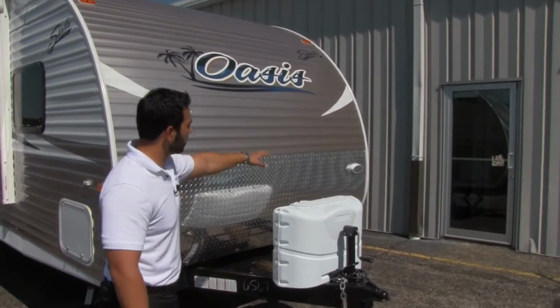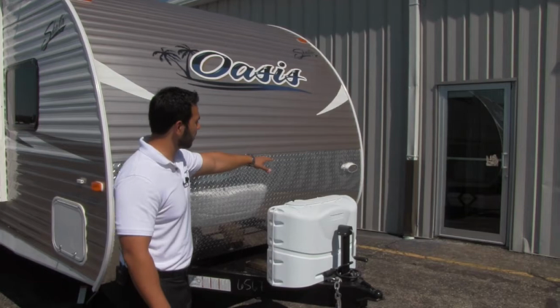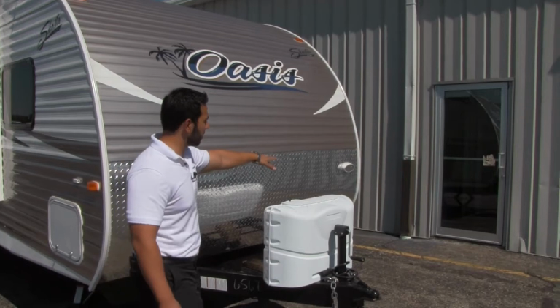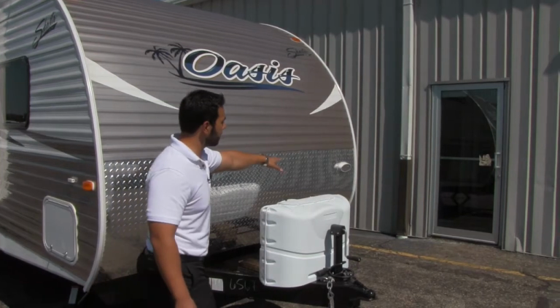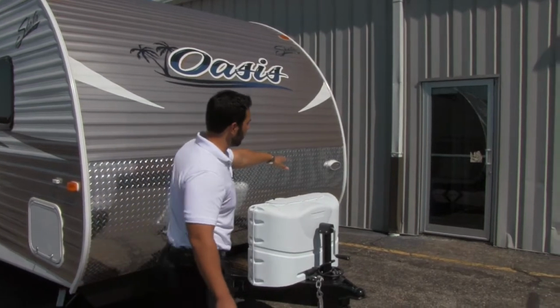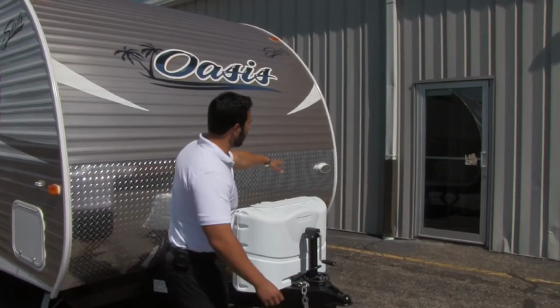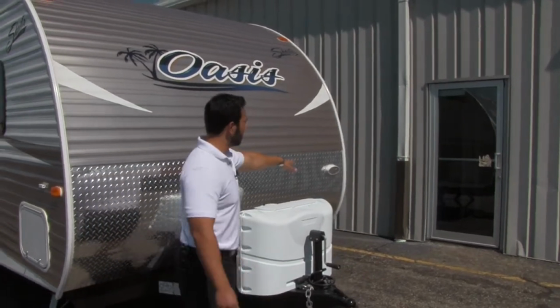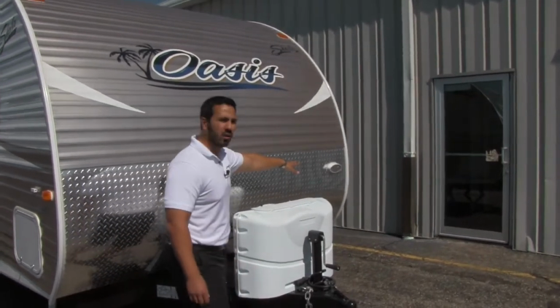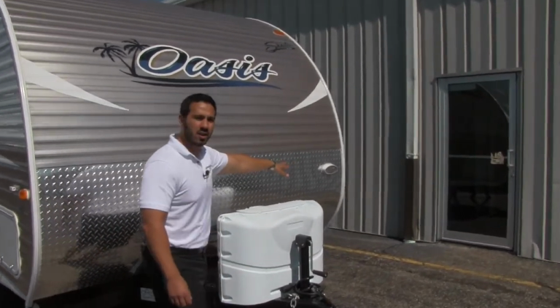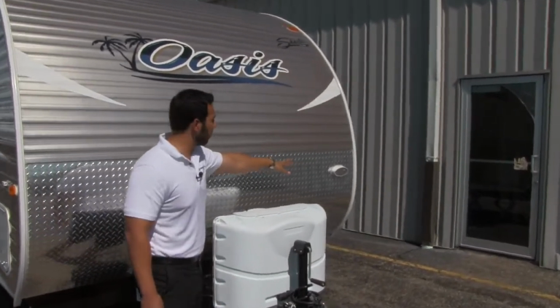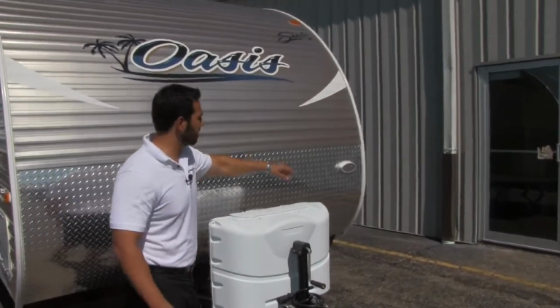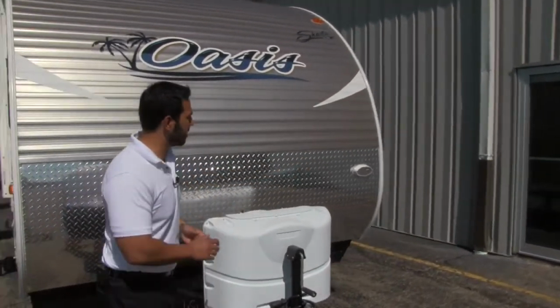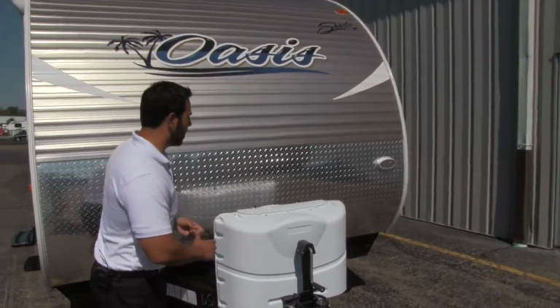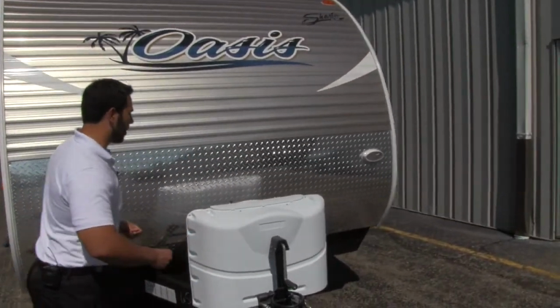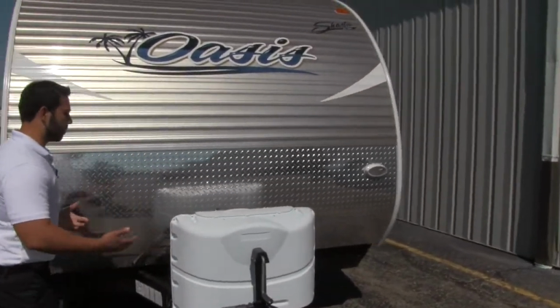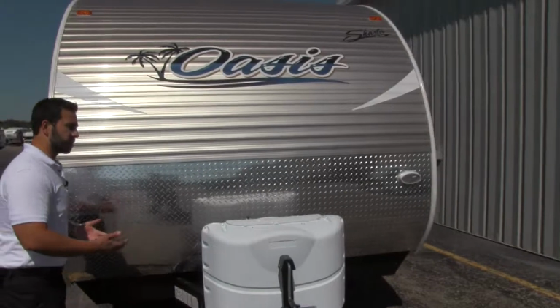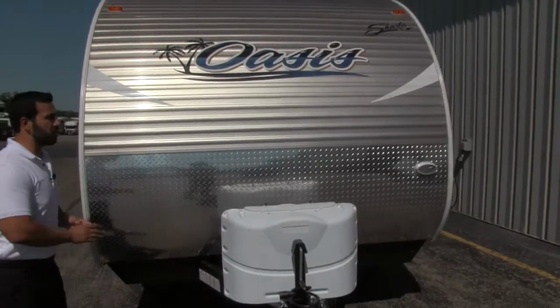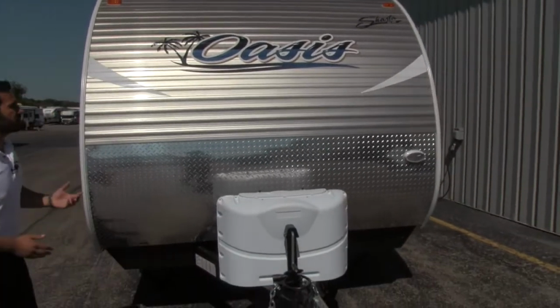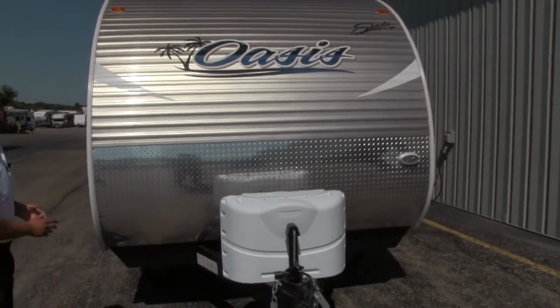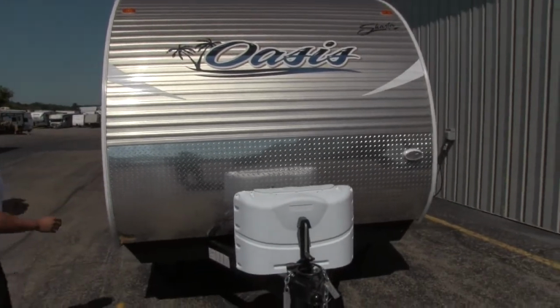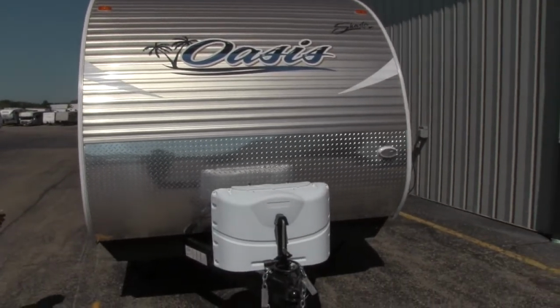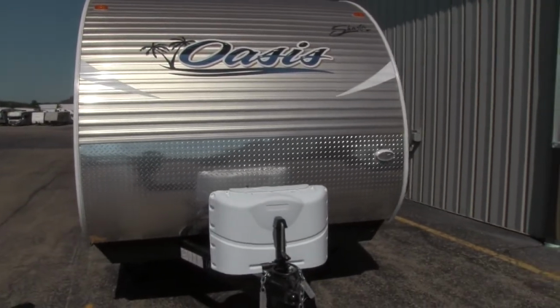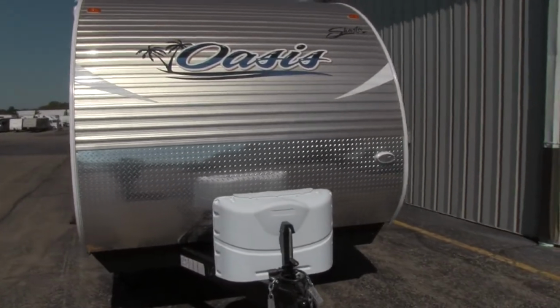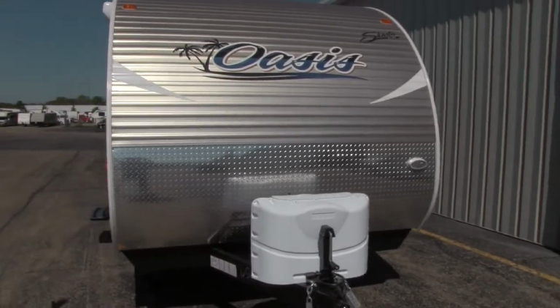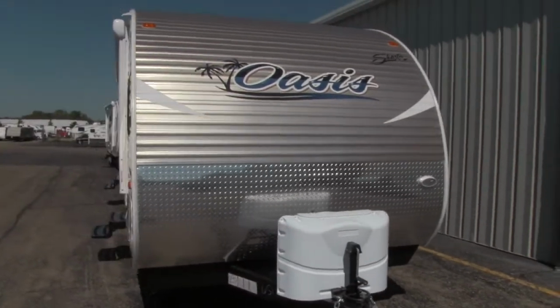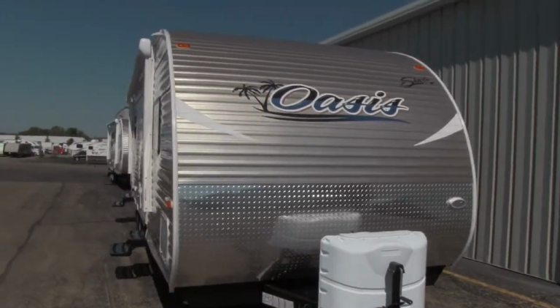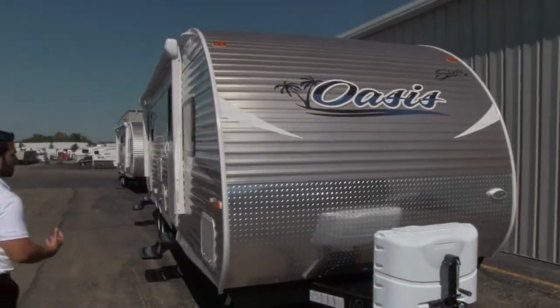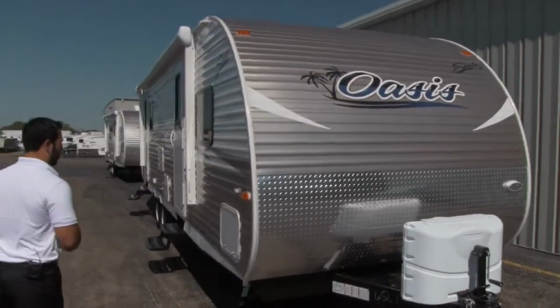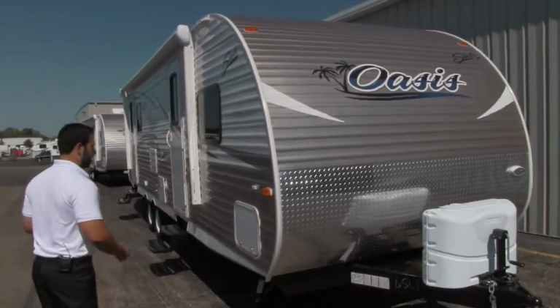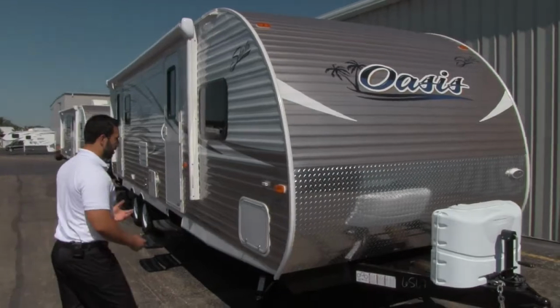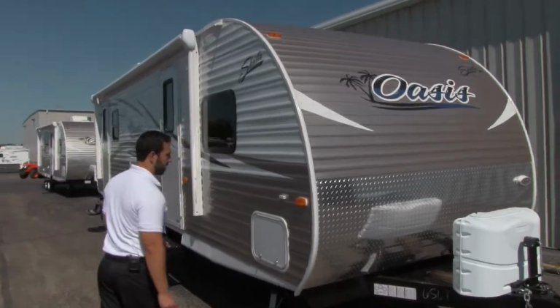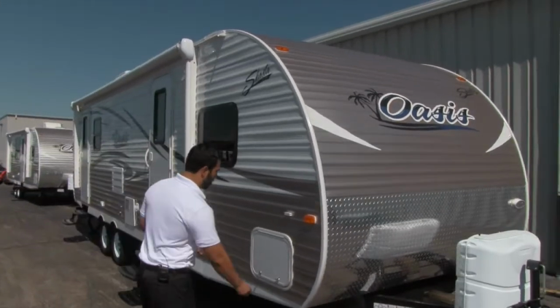You also have a light over here, so if you're hooking up or disconnecting at night, you'll have a little bit of extra light to see what you're doing. The nice rounded front end is going to help give you some aerodynamics while you're going down the road.